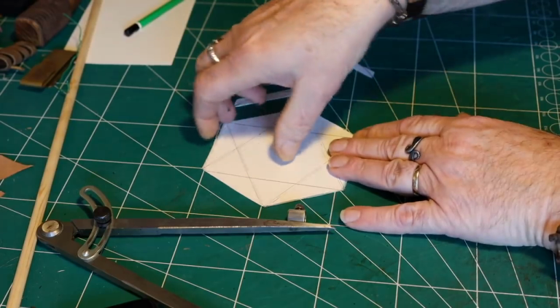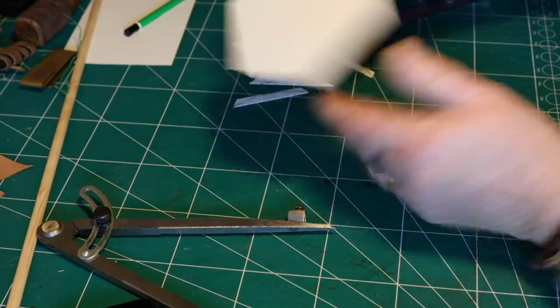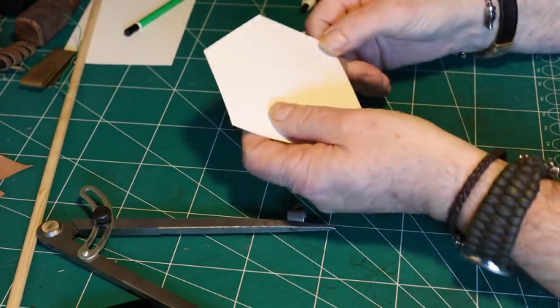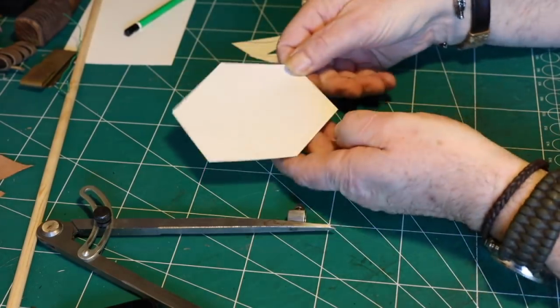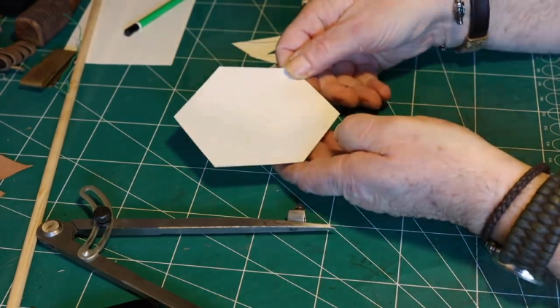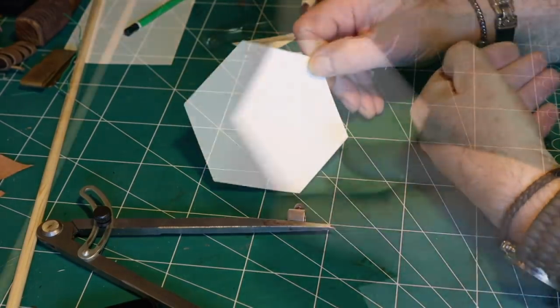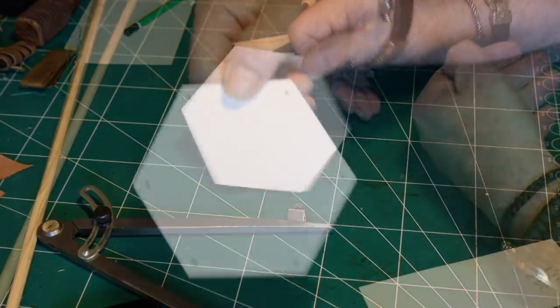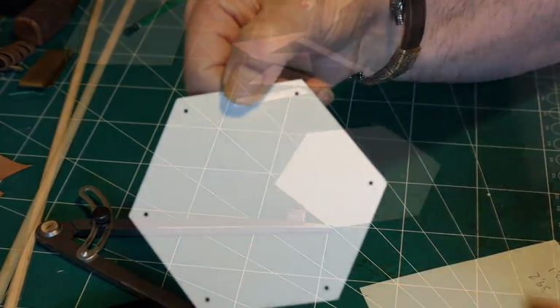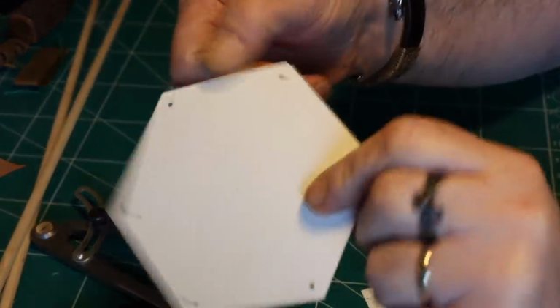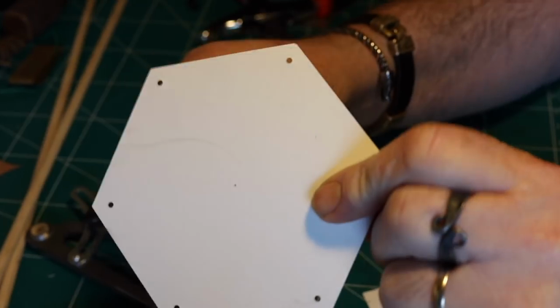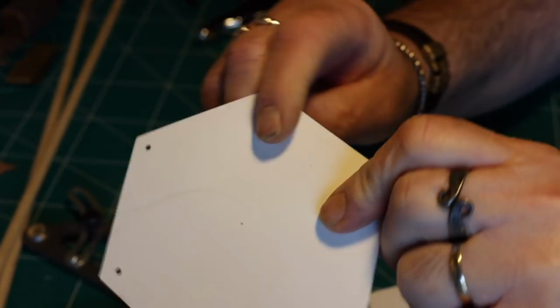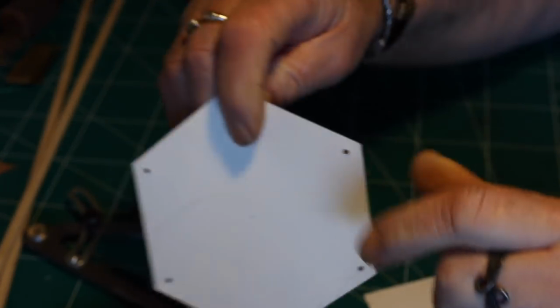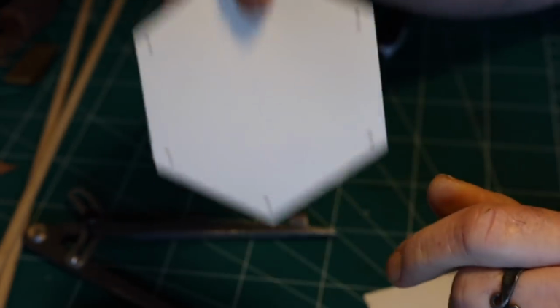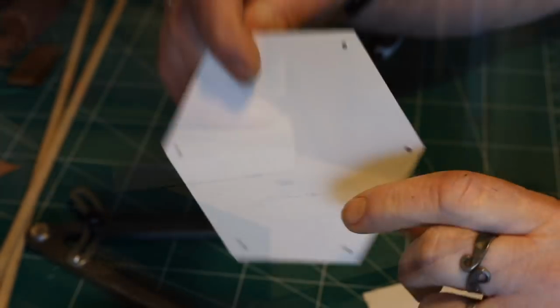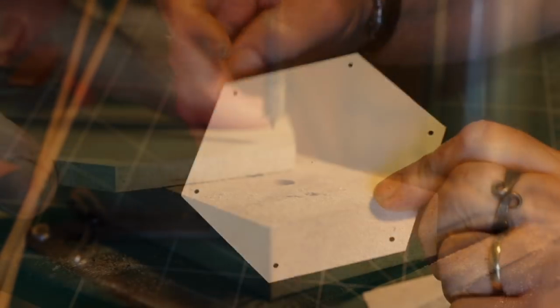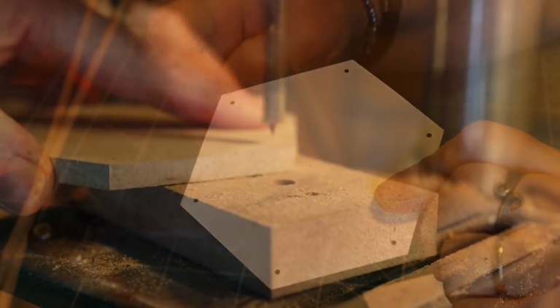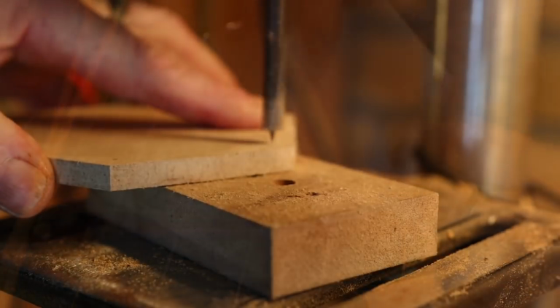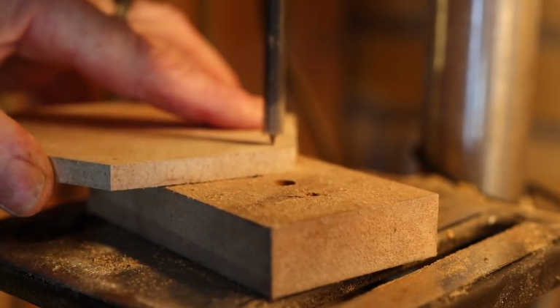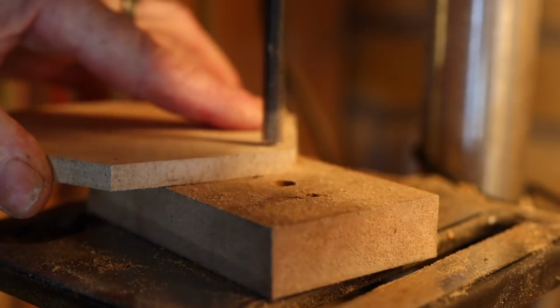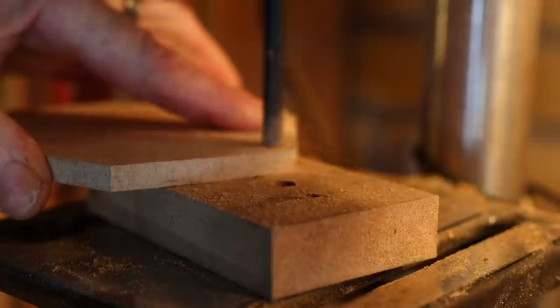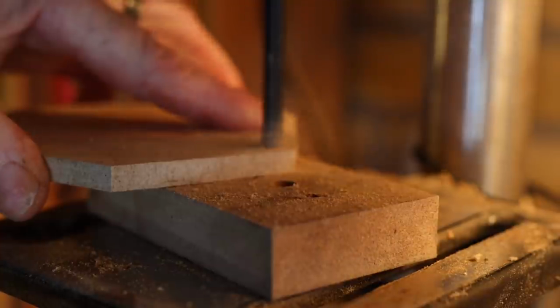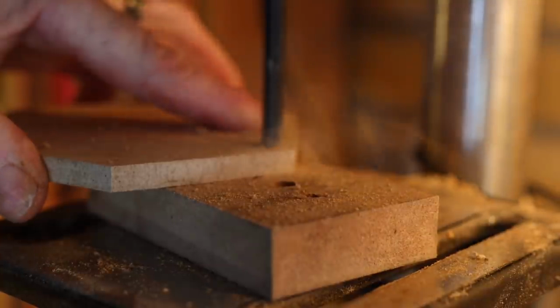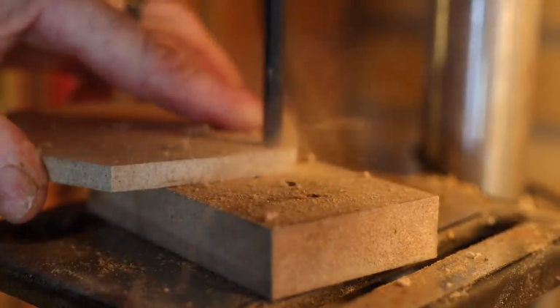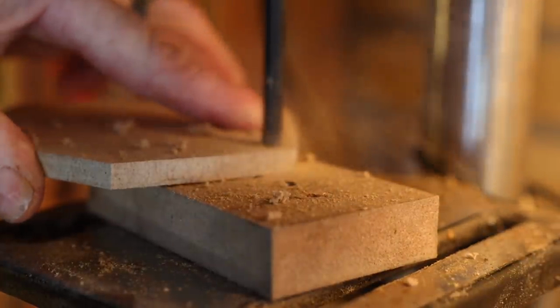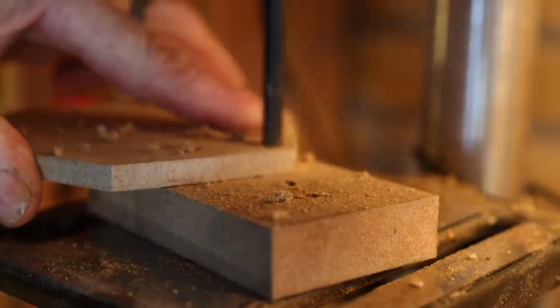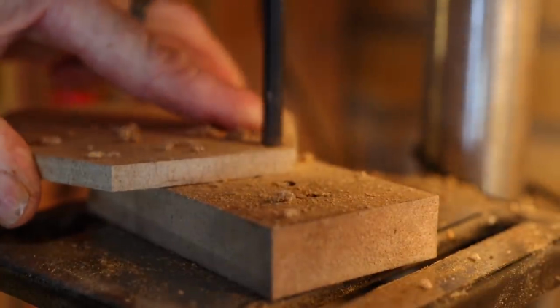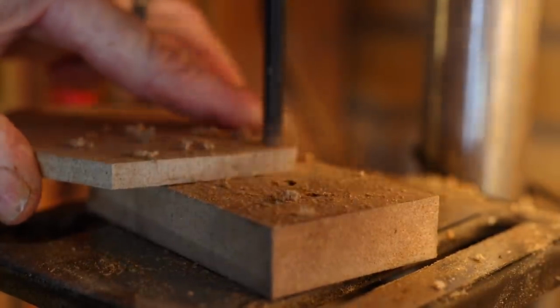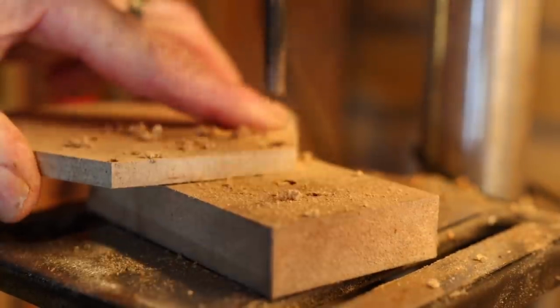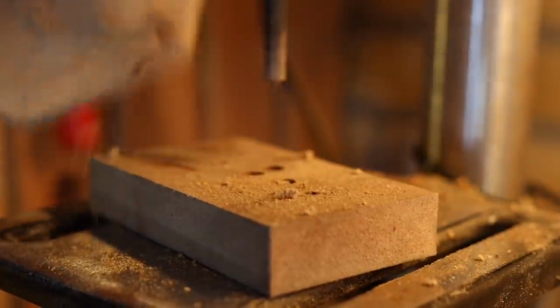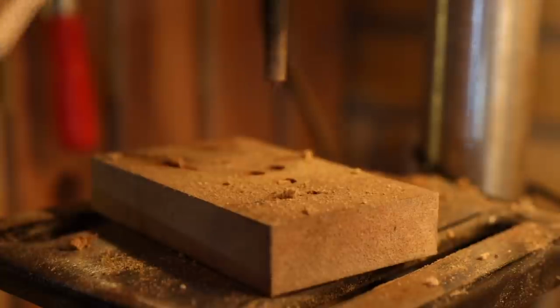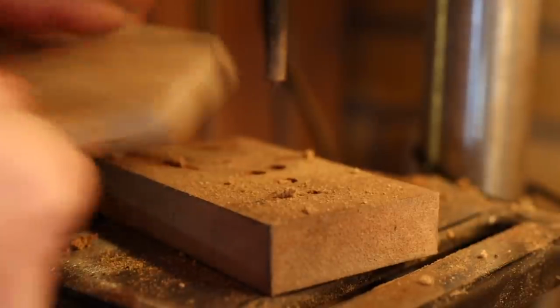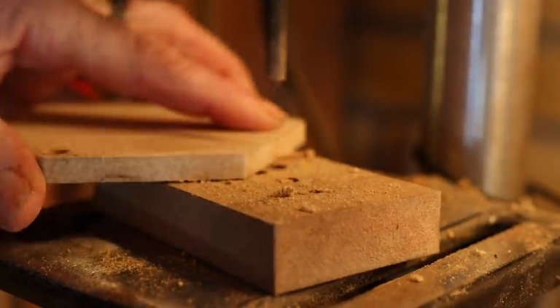Here you can see the final shape, and the markings are made for where the sticks are going to be. After transferring the templates to some wood, I drill out the holes where the small sticks are going to be.